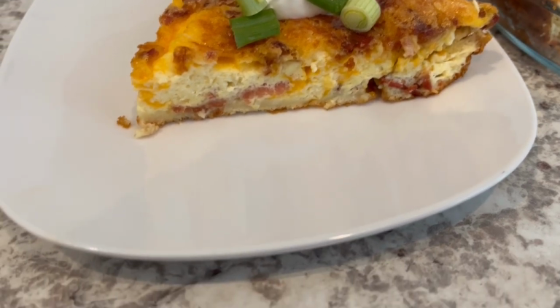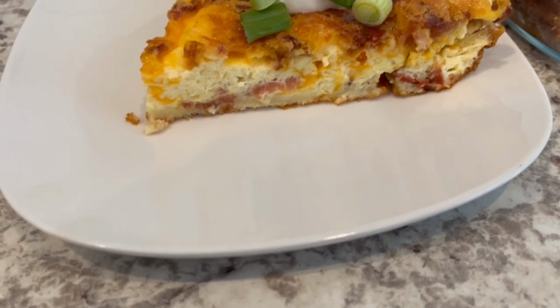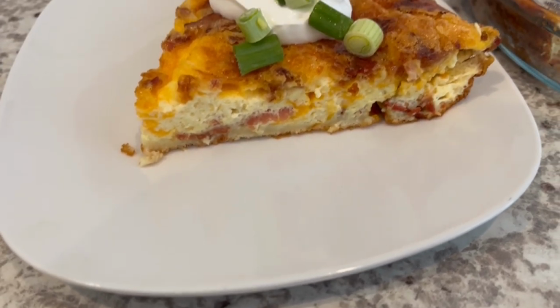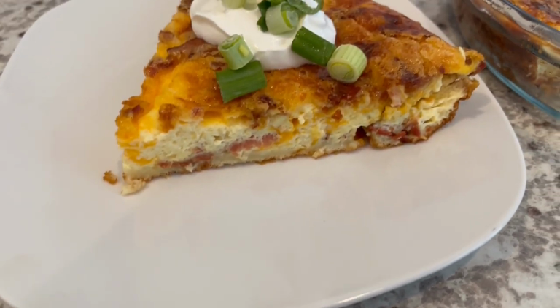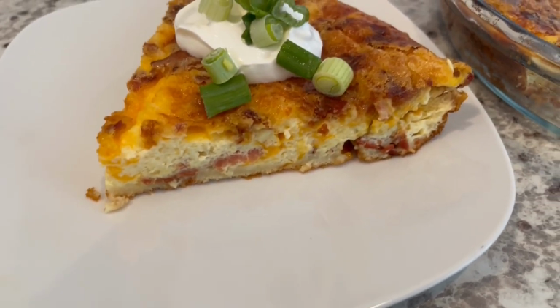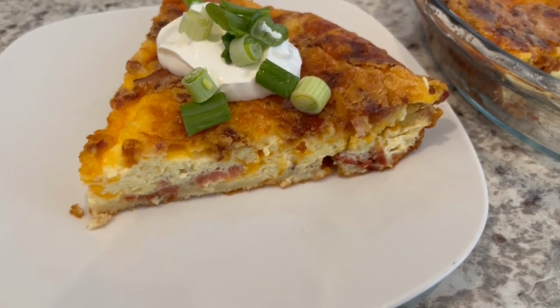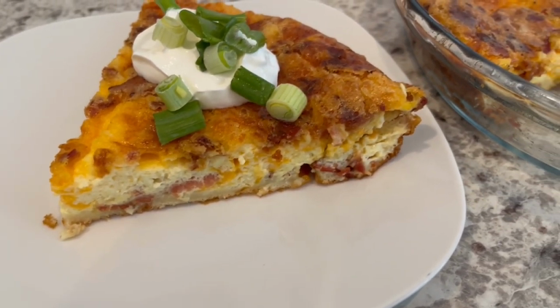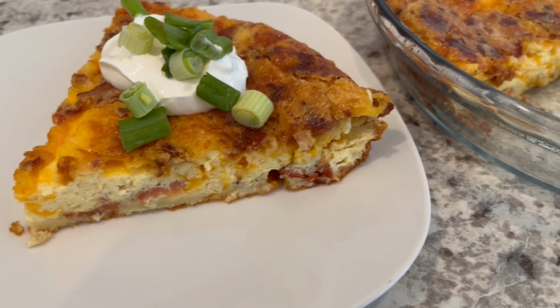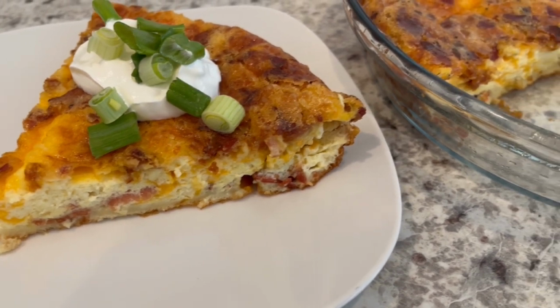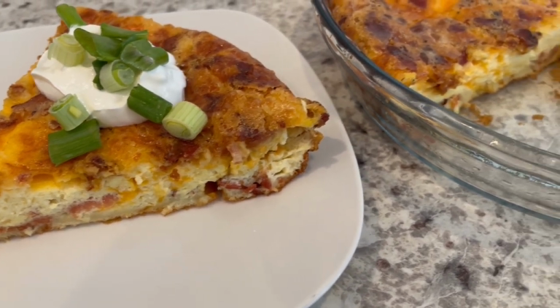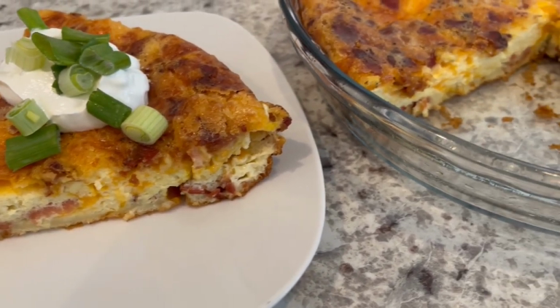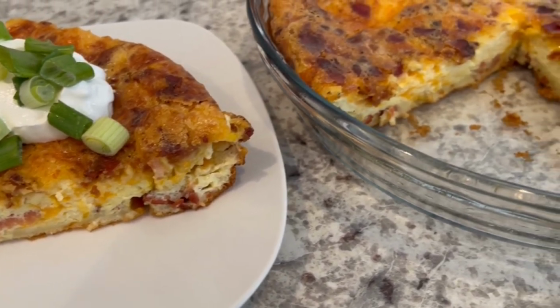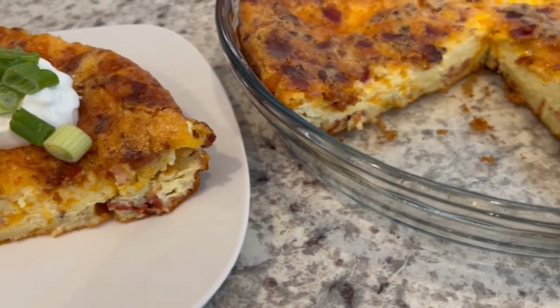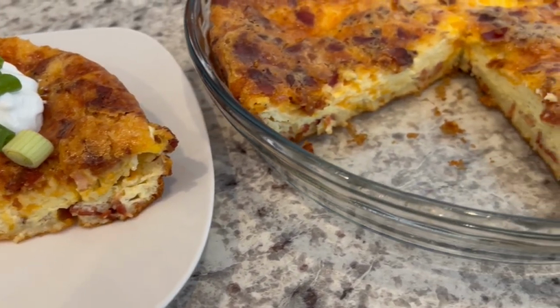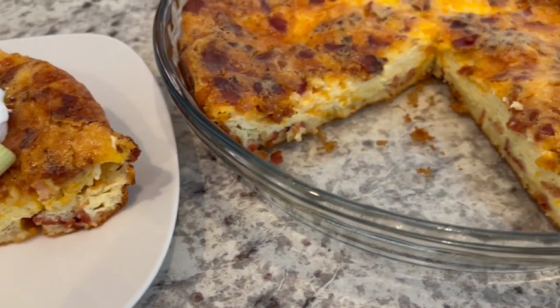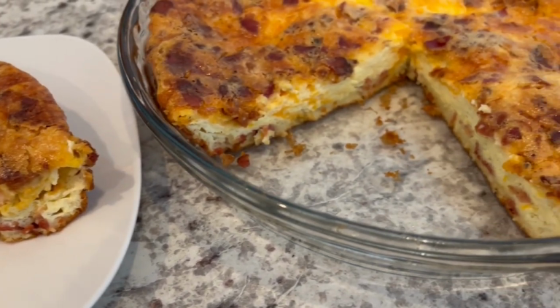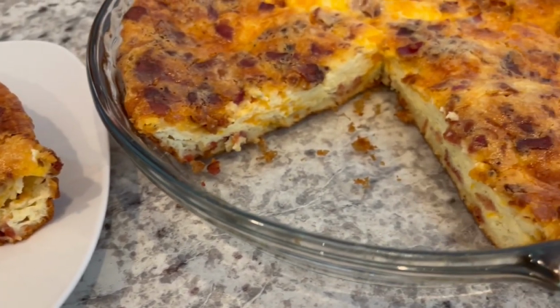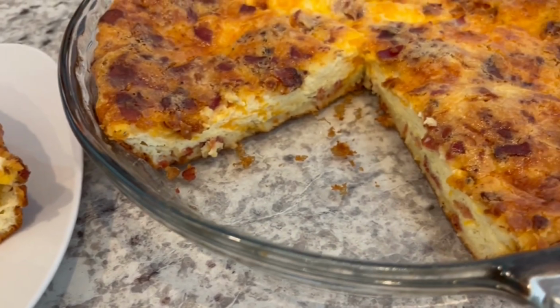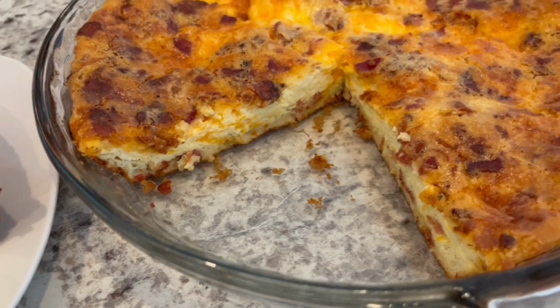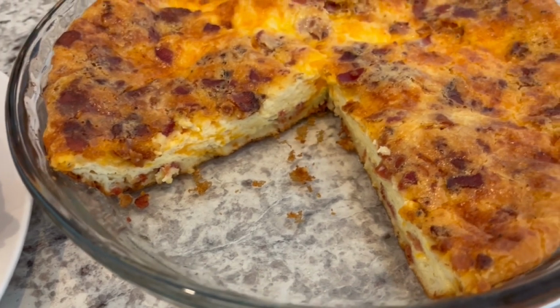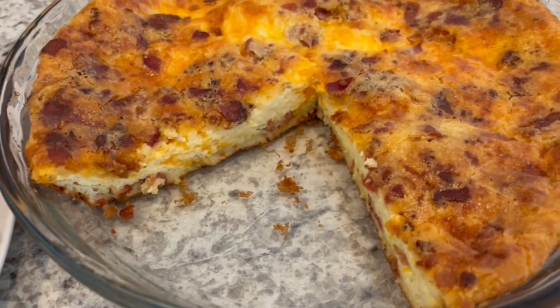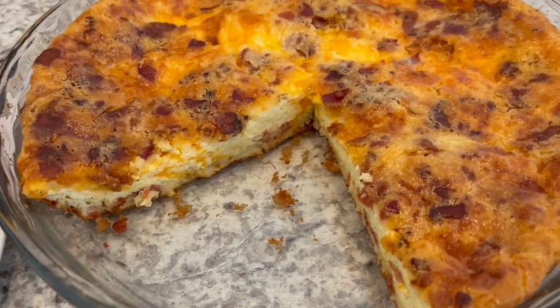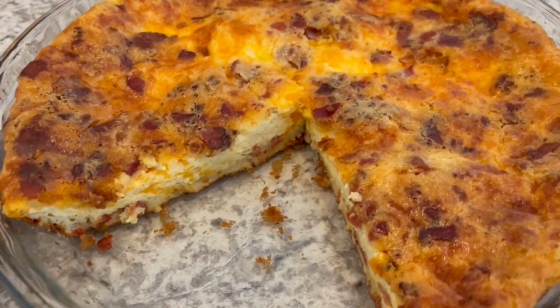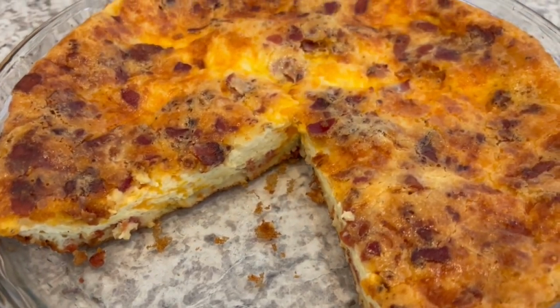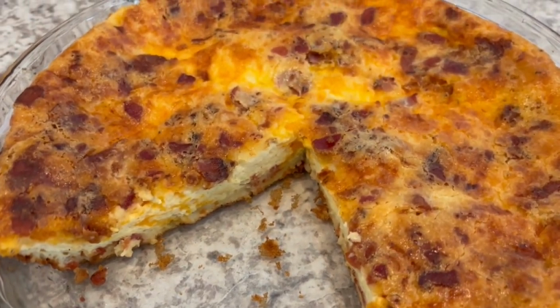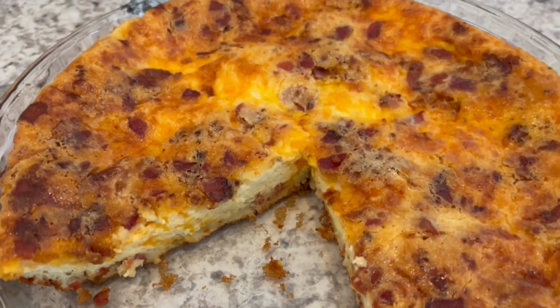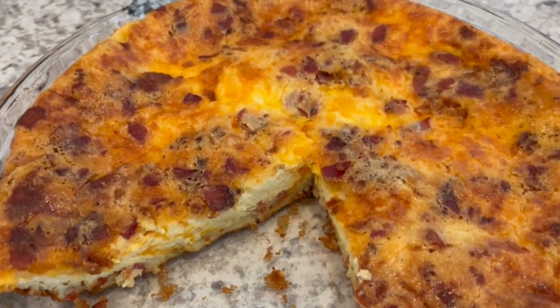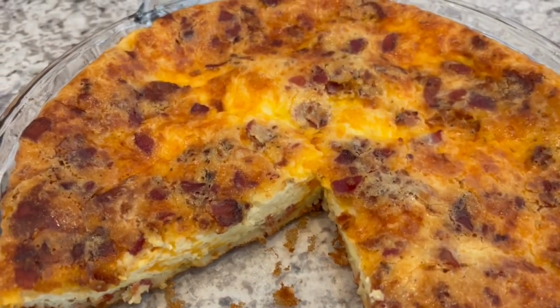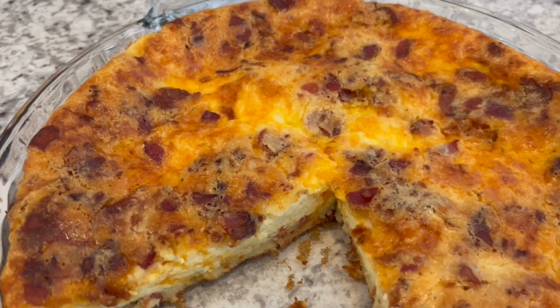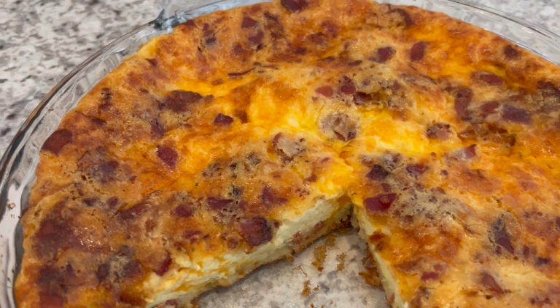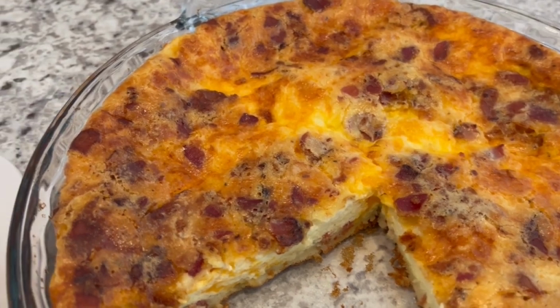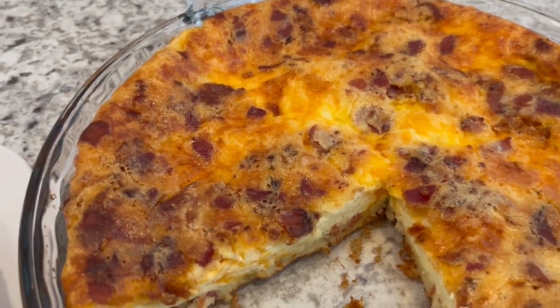I added some sour cream and green onions on top — it would also be delicious with salsa as well. I hope you all enjoyed this quick and easy recipe. If you did, I have an entire playlist of quick and easy breakfast ideas that I will link in the description box. Thanks so much for watching and we'll see you all next time!